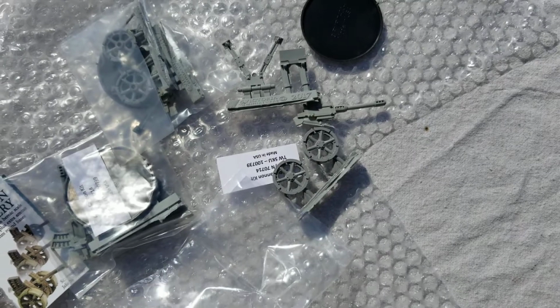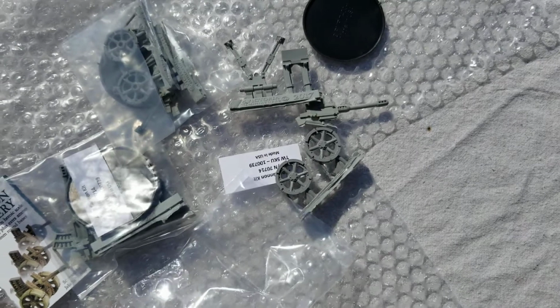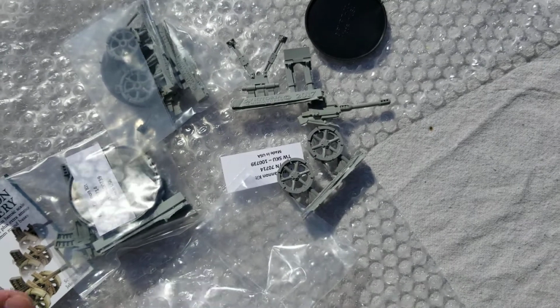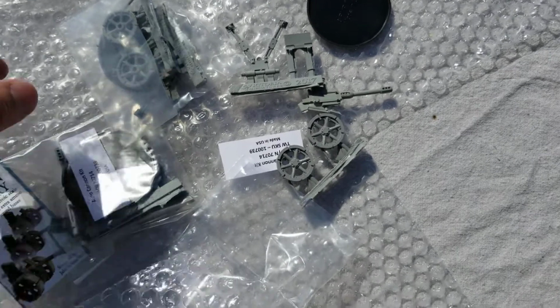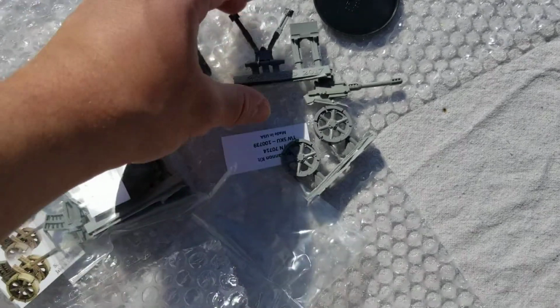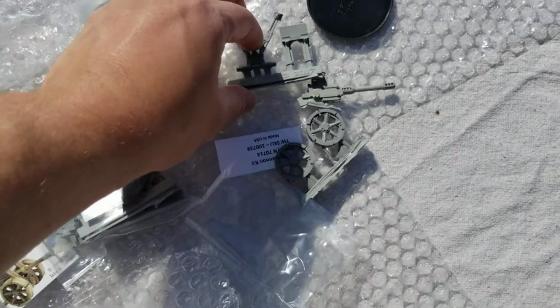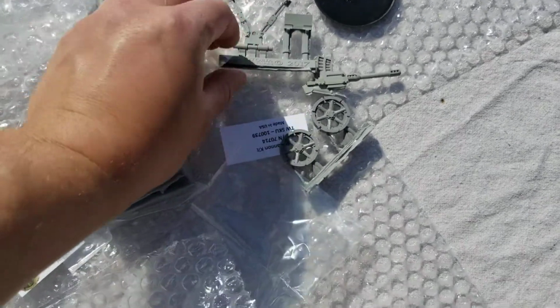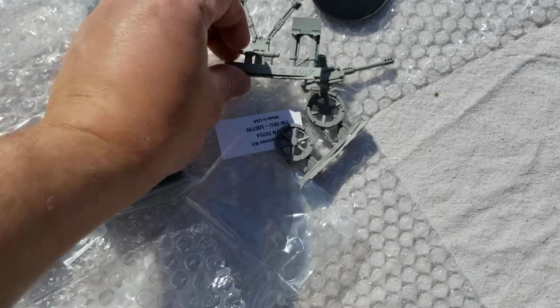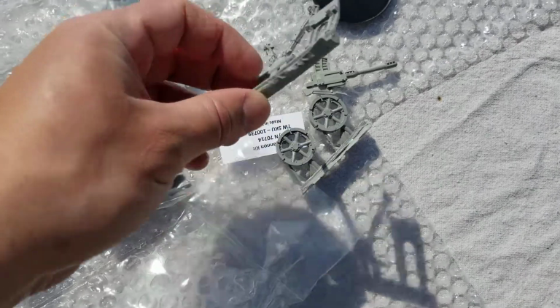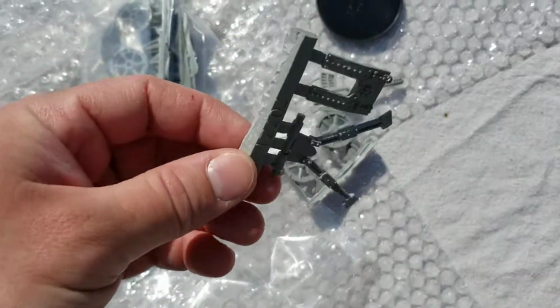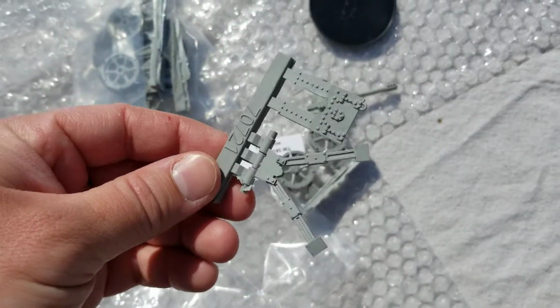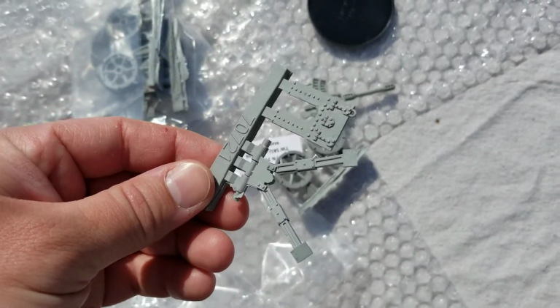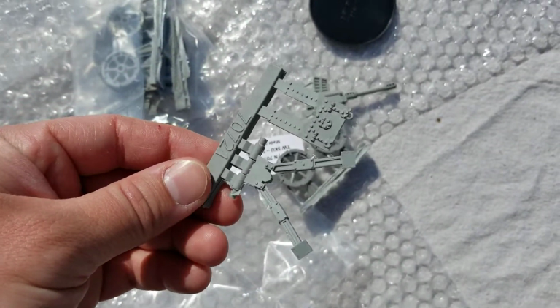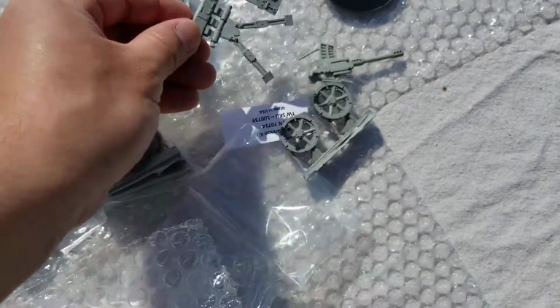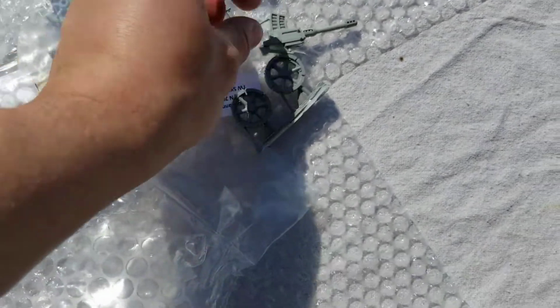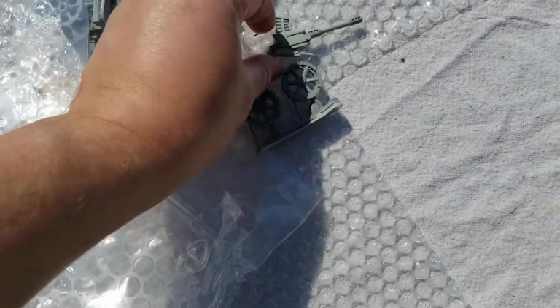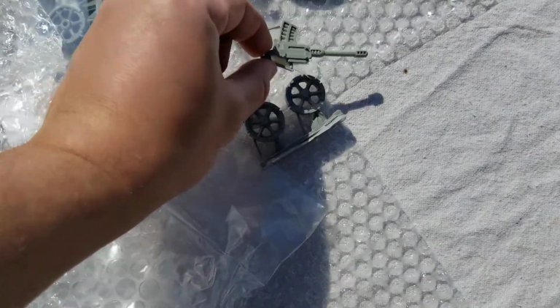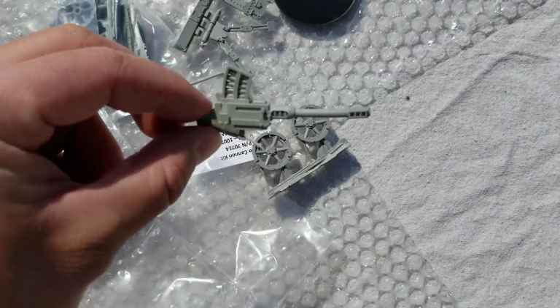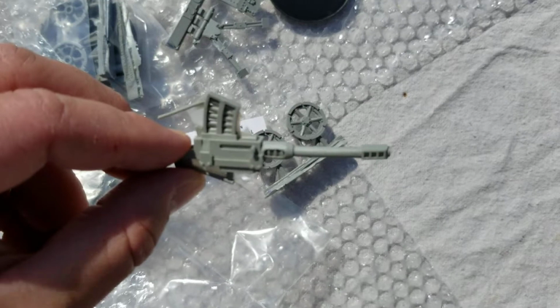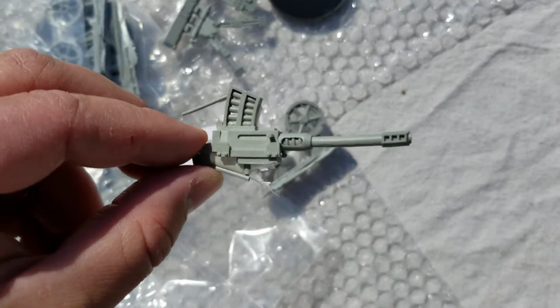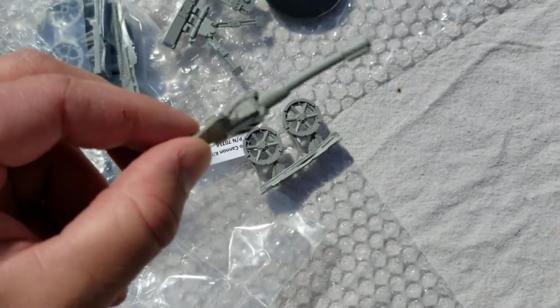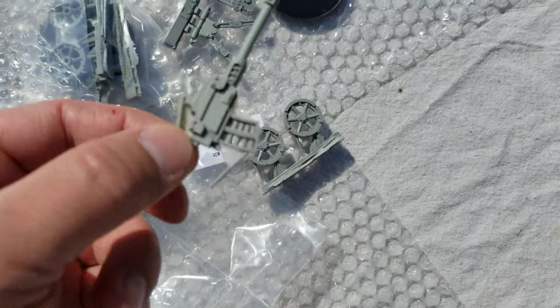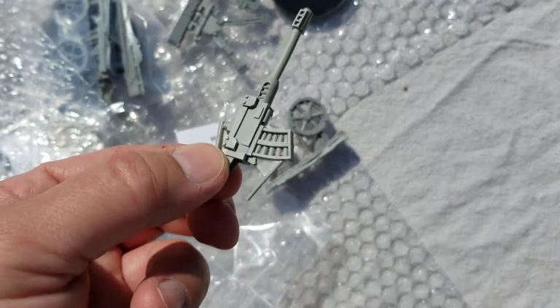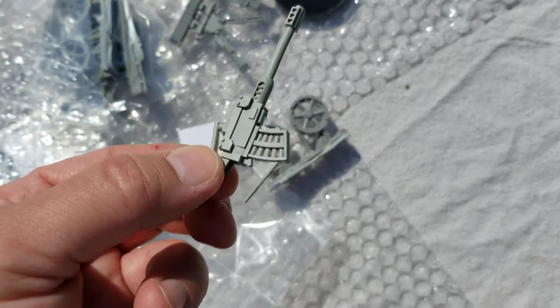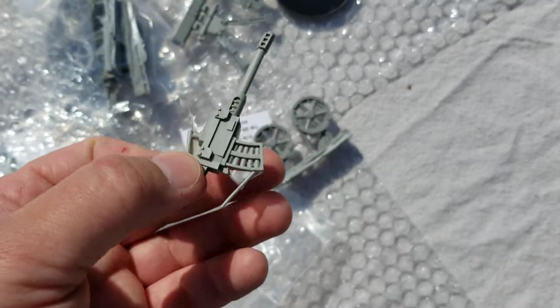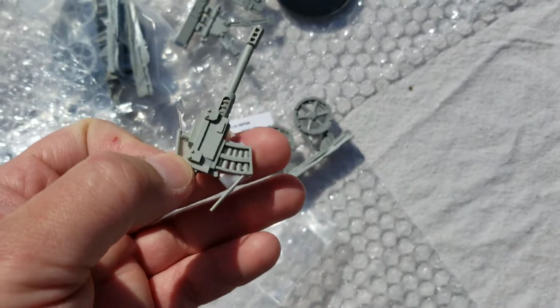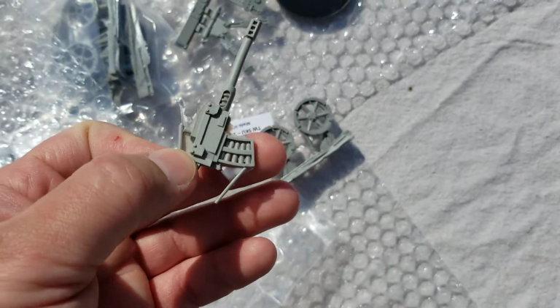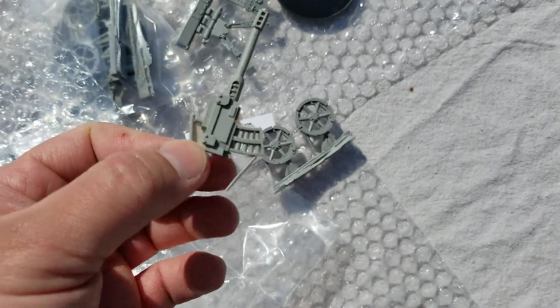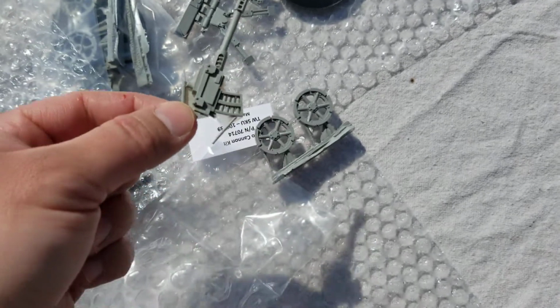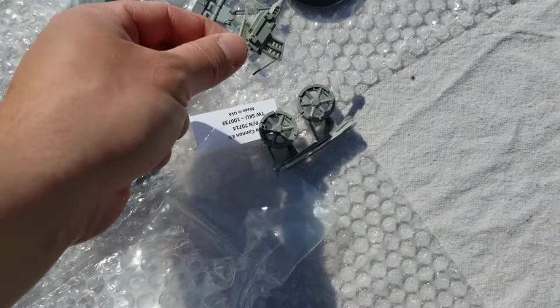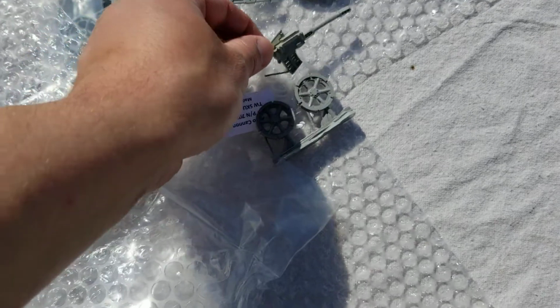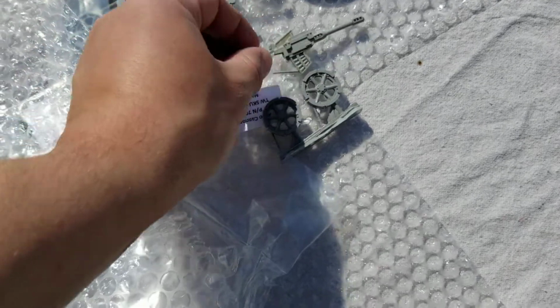Now that I've got it open, as you can see, it comes with the axle and the gun shield in one piece. The main gun, all put together, all in one sprue. That's actually cool — I thought I would have to attach the magazine, but it's all one solid piece.